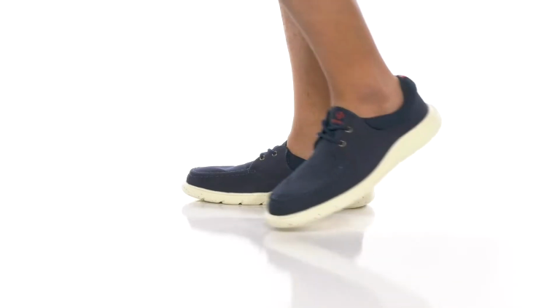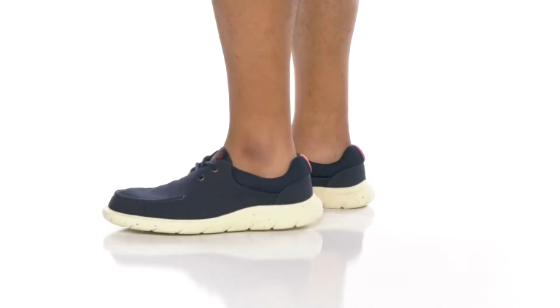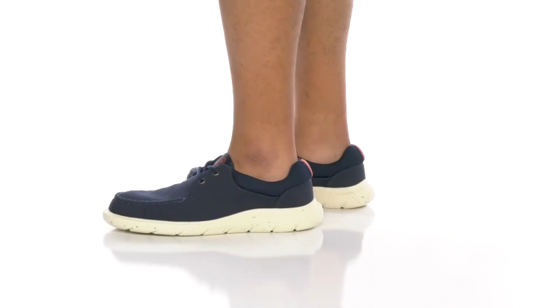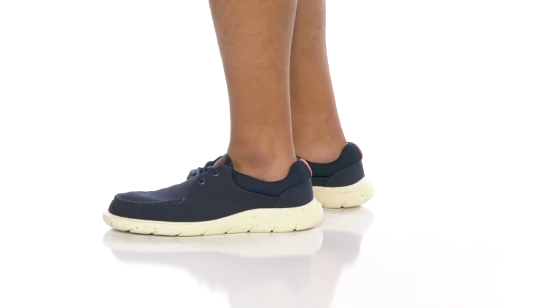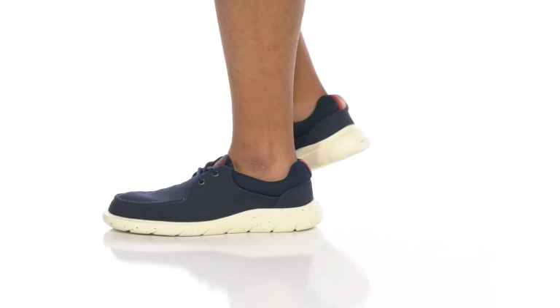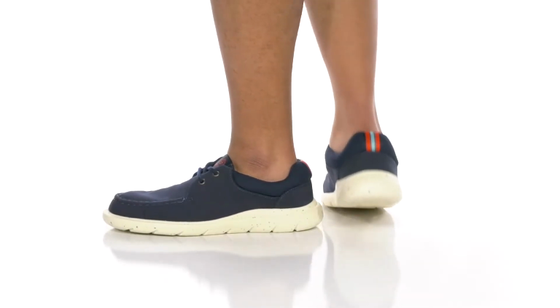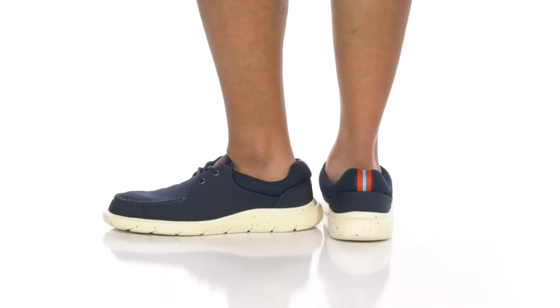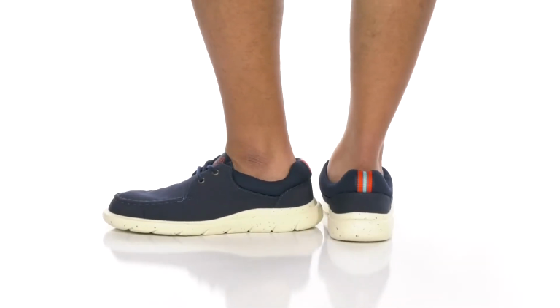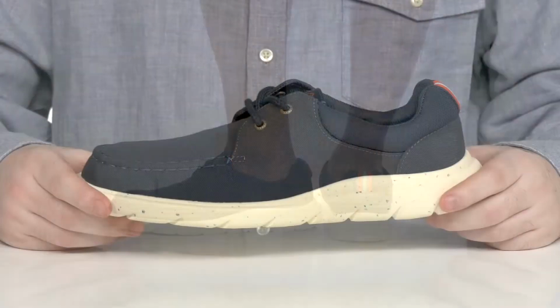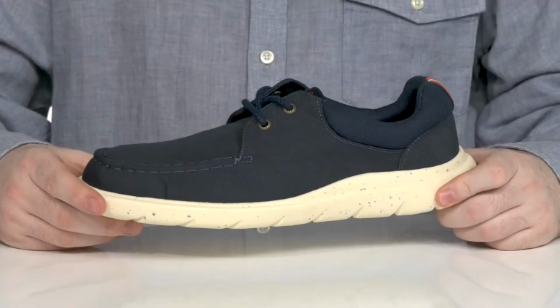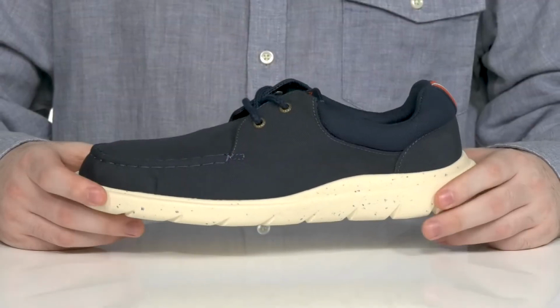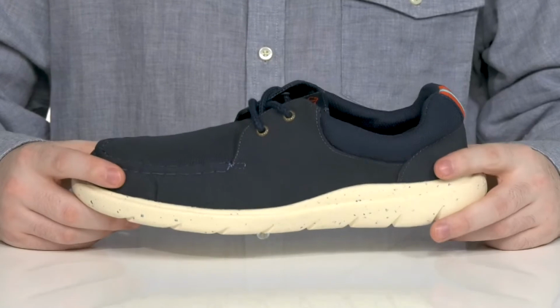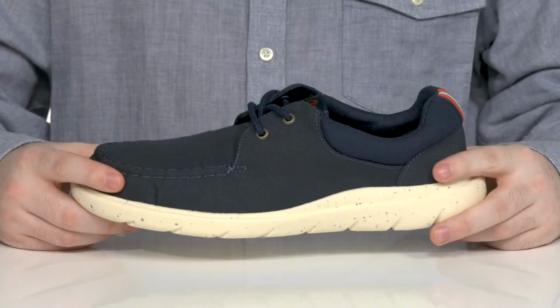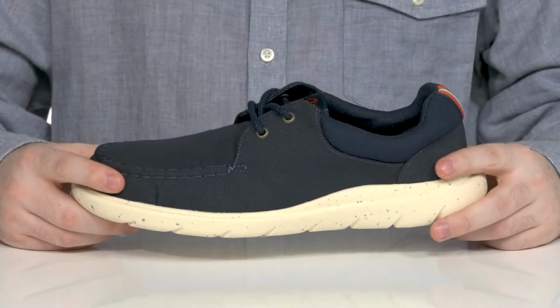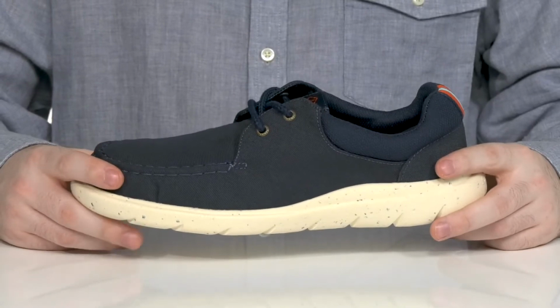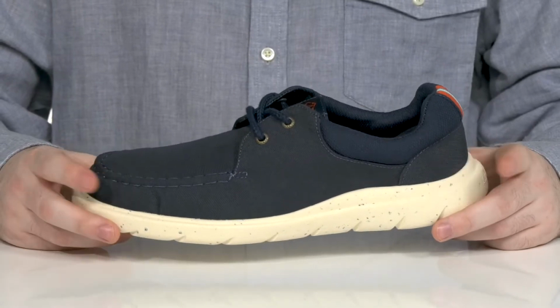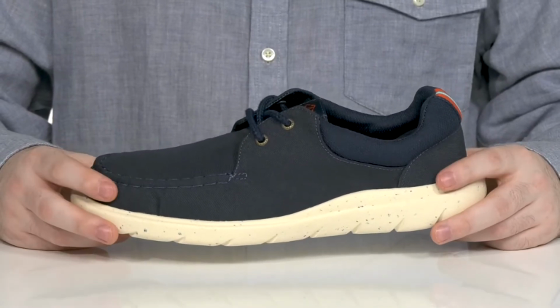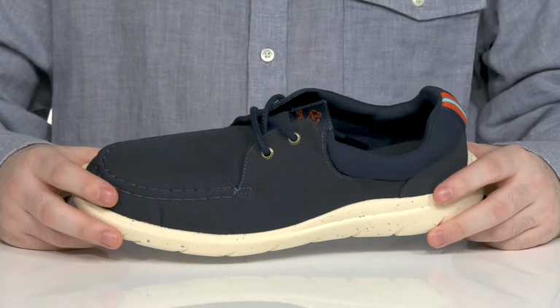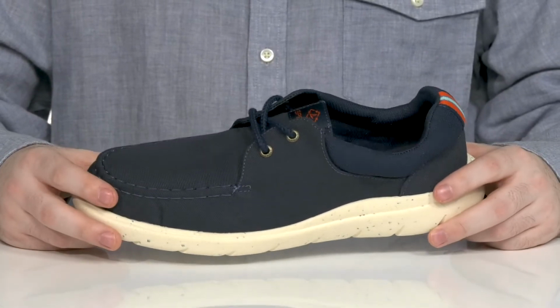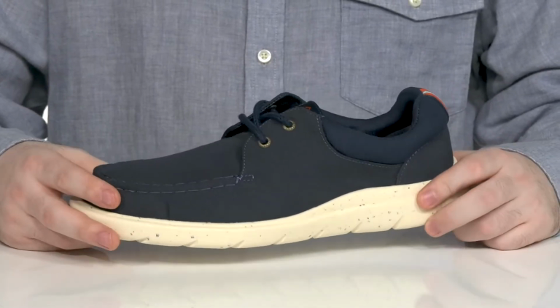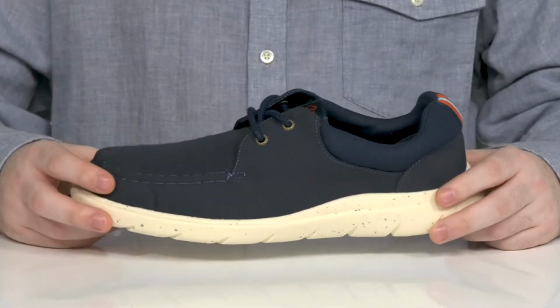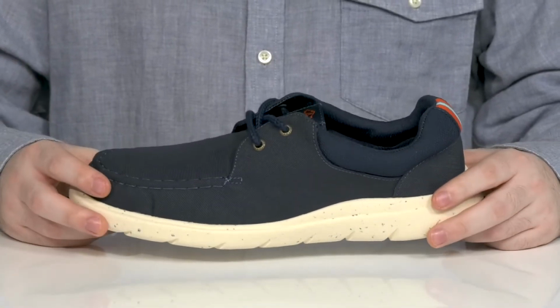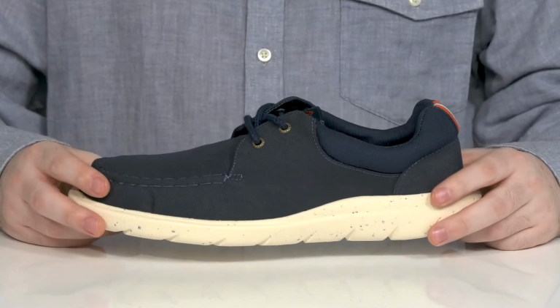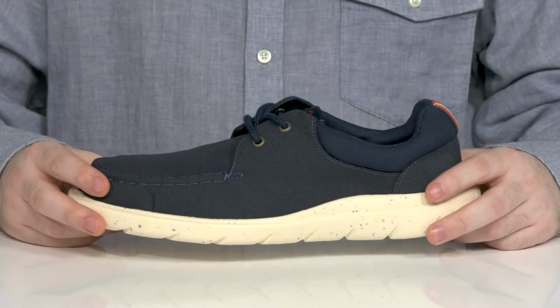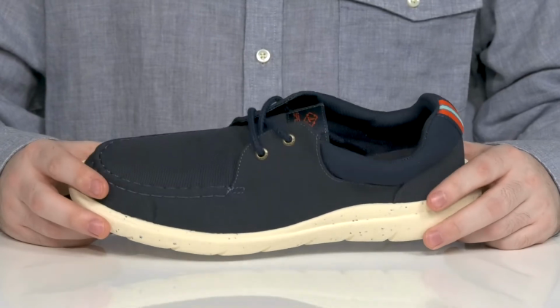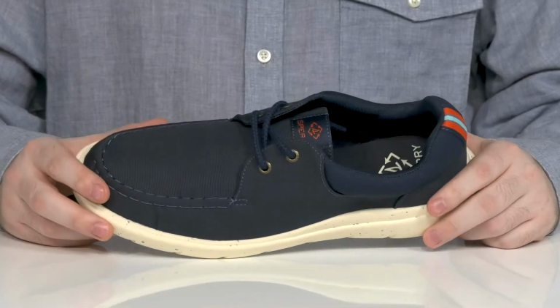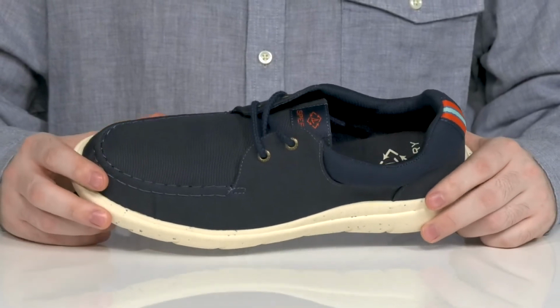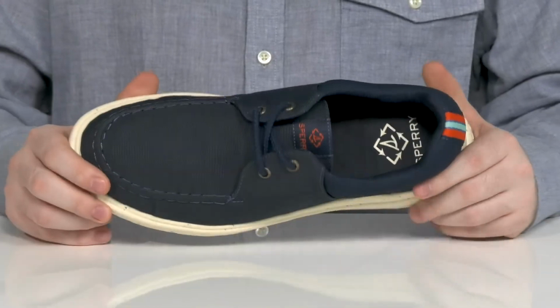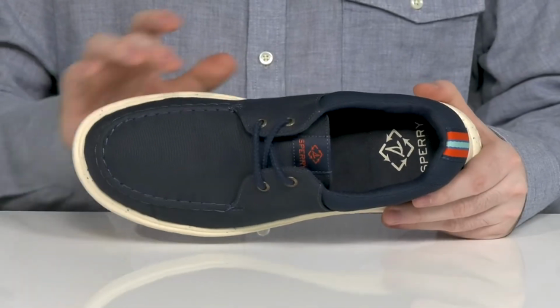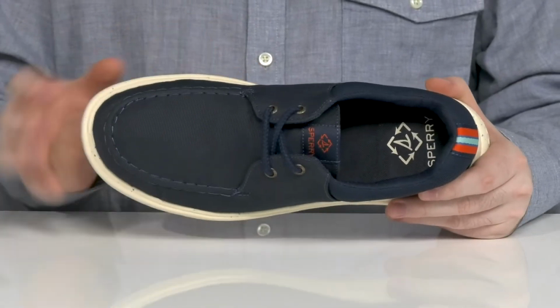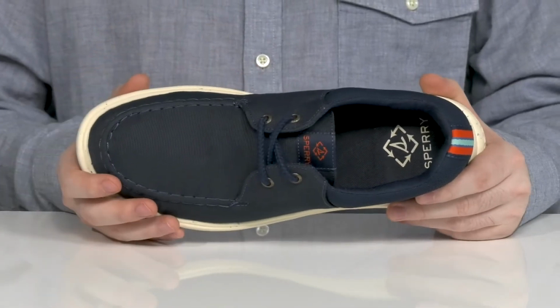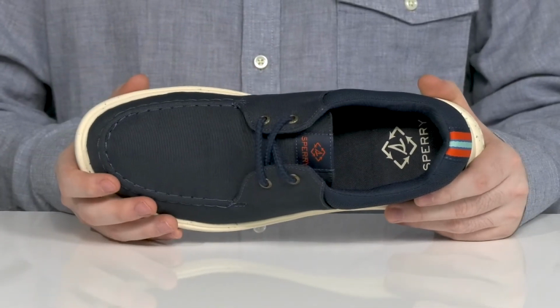Have sophisticated summer boat style in this lightweight sneaker from Sperry. This great silhouette is made with the SeaCycled recycled polyester on the upper. It helps take recycled plastics from the ocean and give it a more sustainable home.